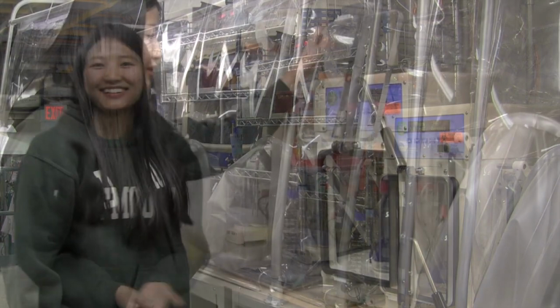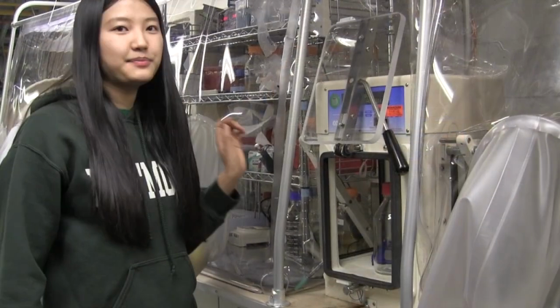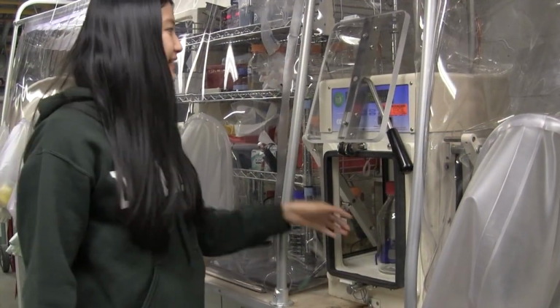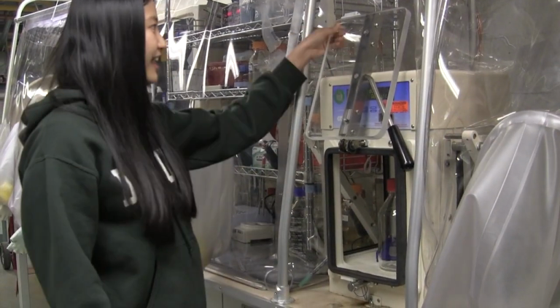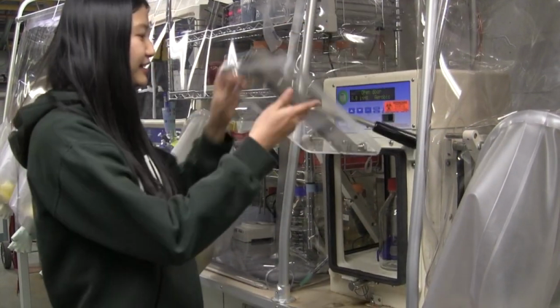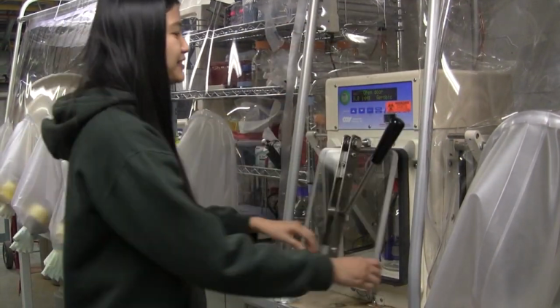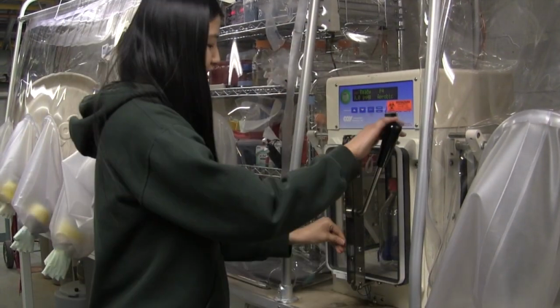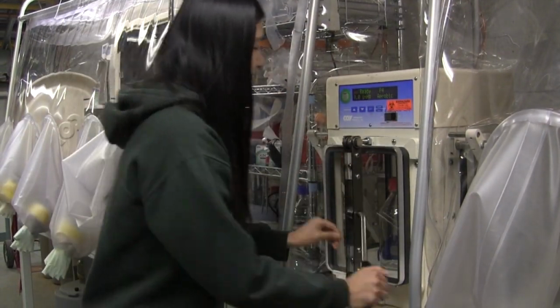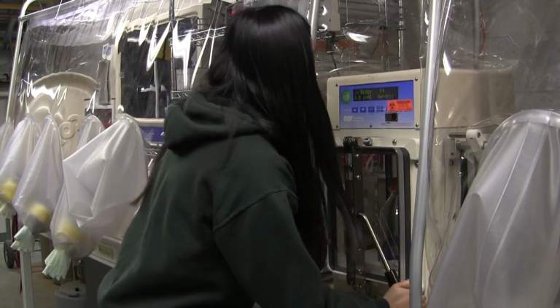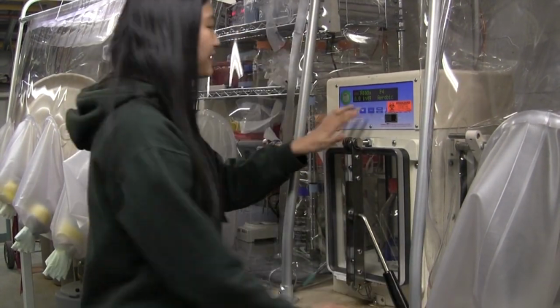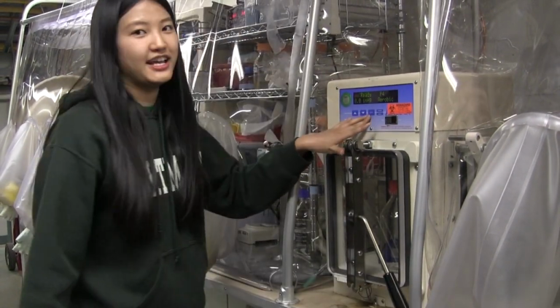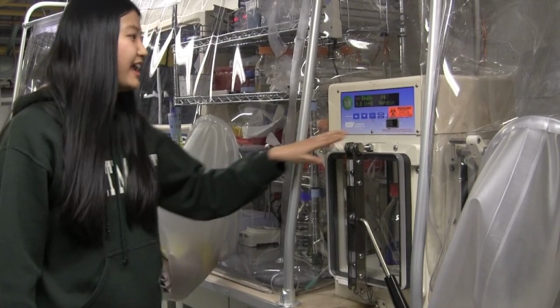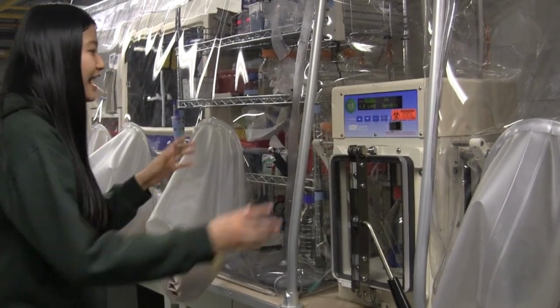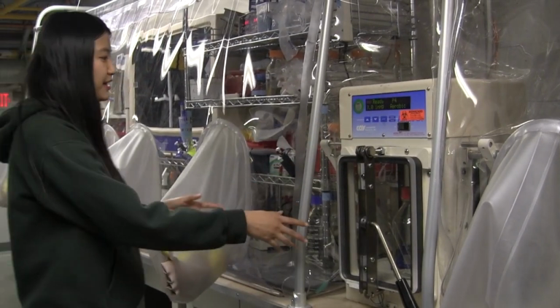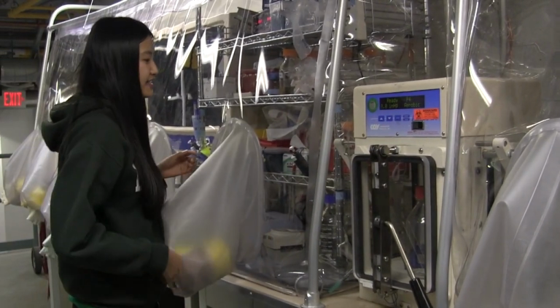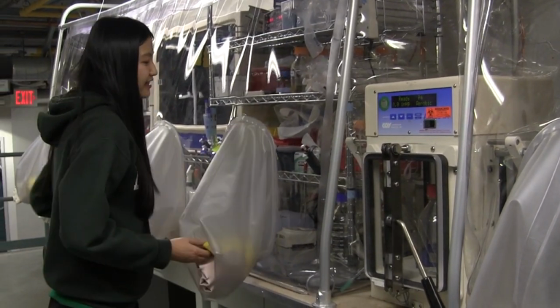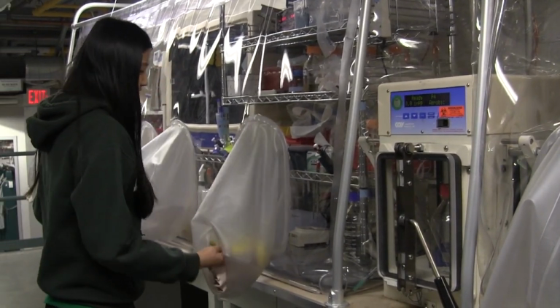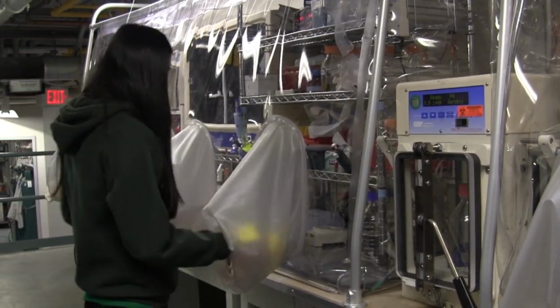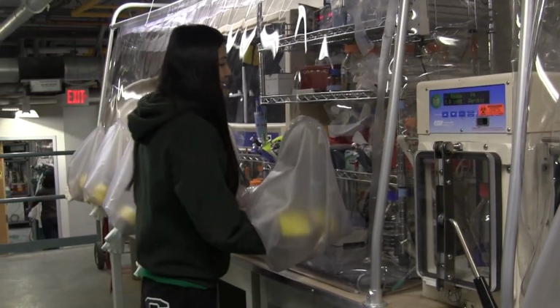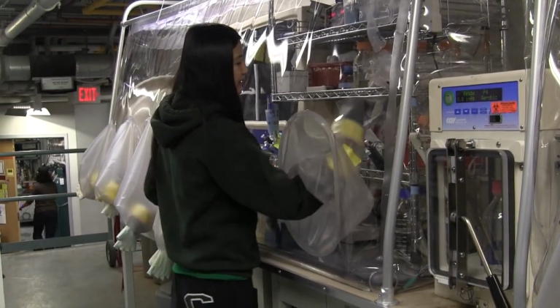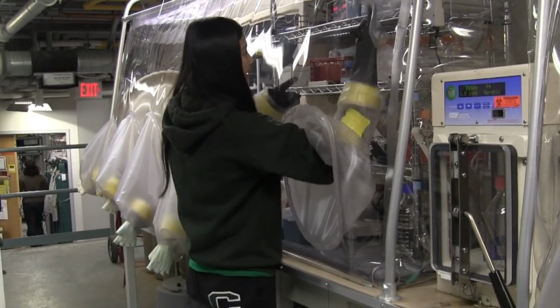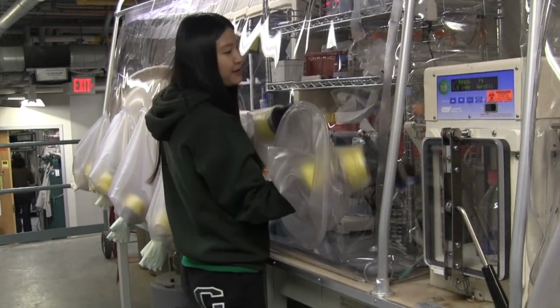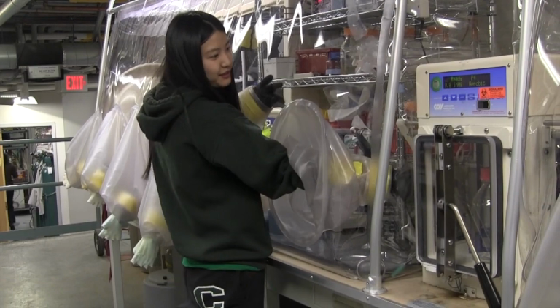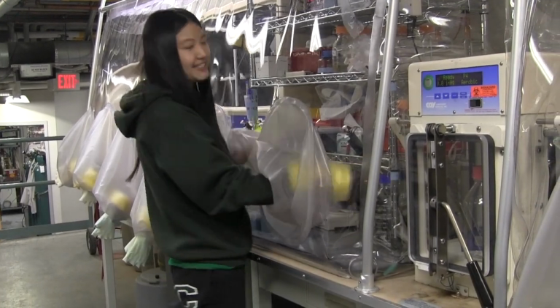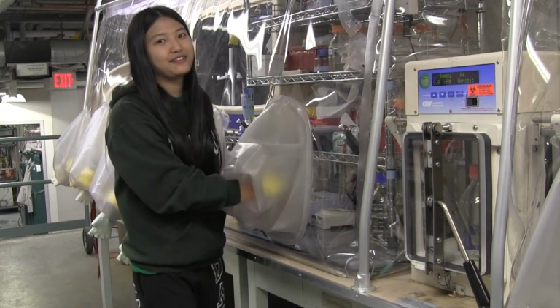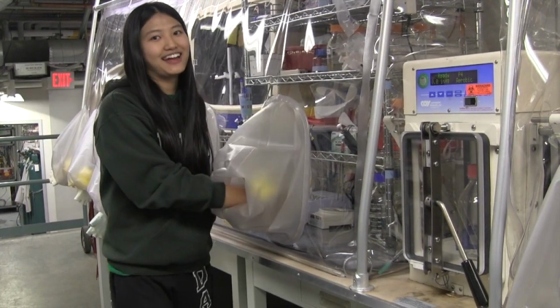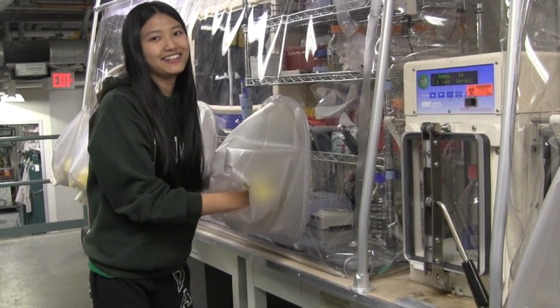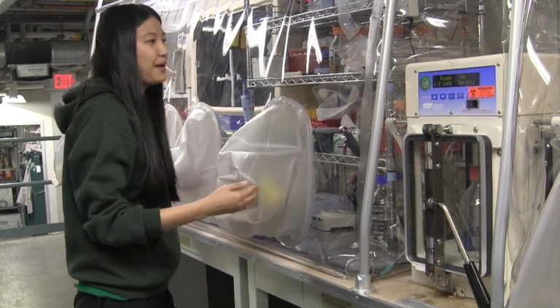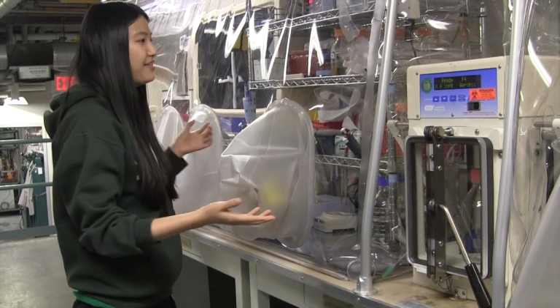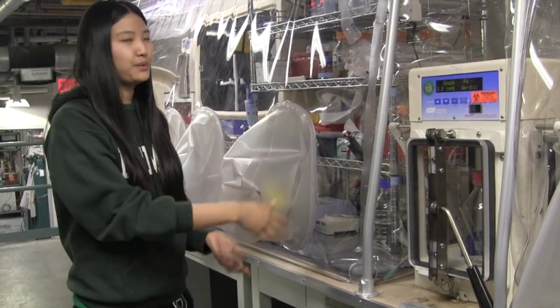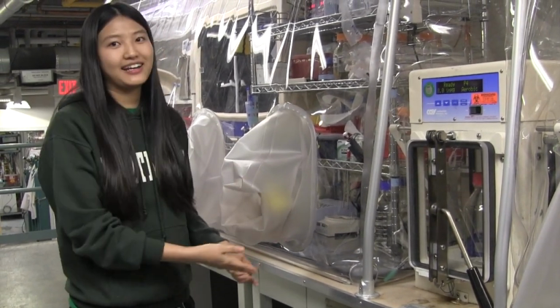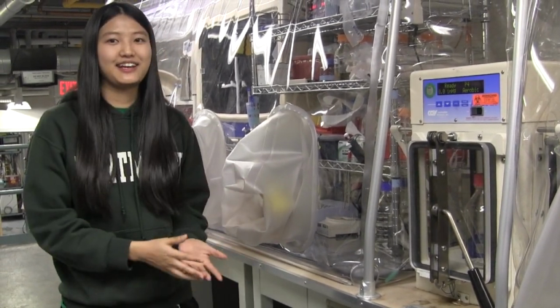So once you put something in the airlock, you close the door and start the purging. After the purging is done, you can actually open this door here and take the stuff inside. That way the air will not get into the chamber.